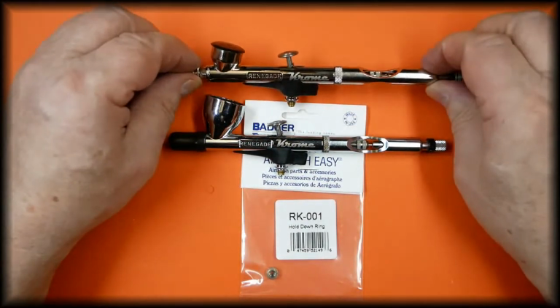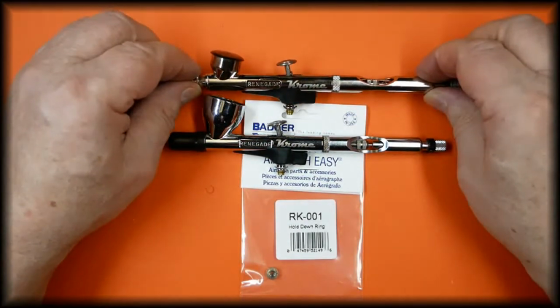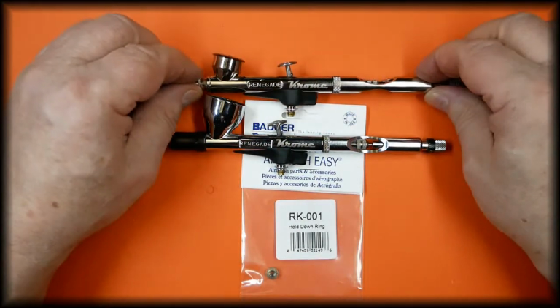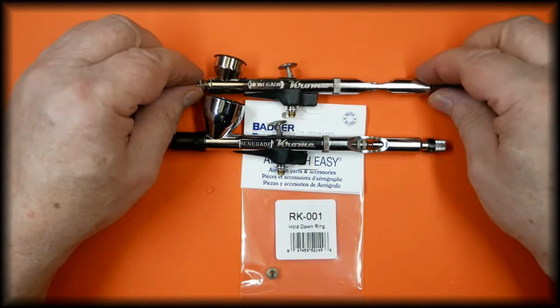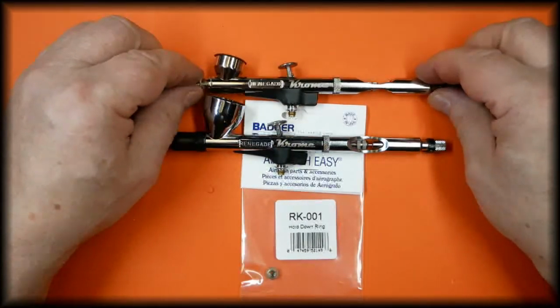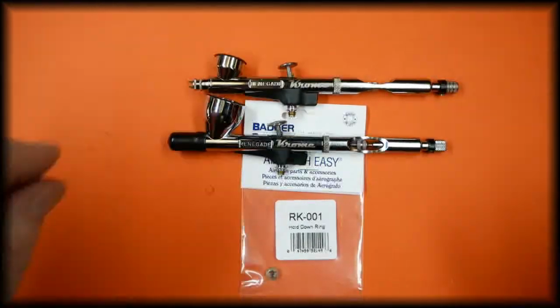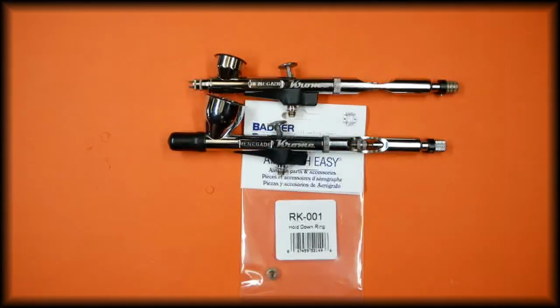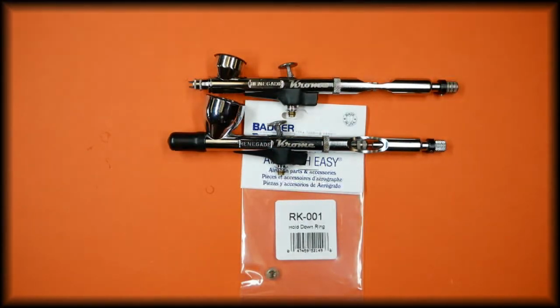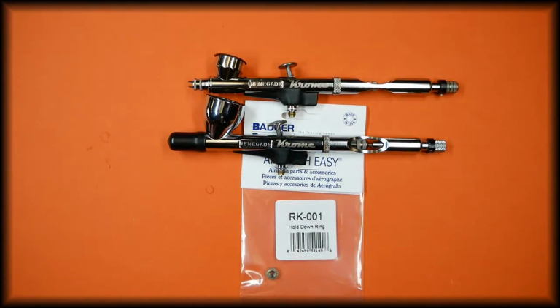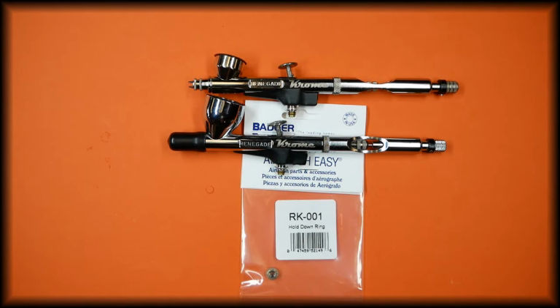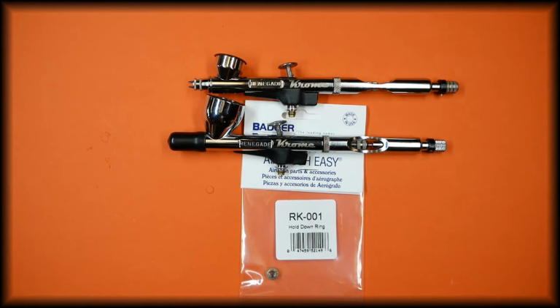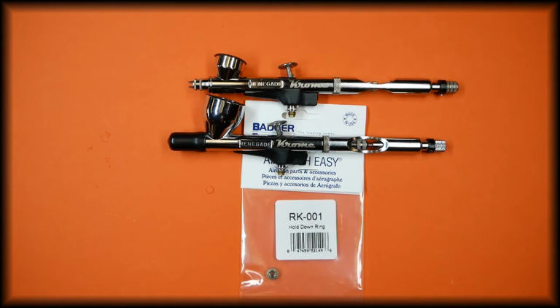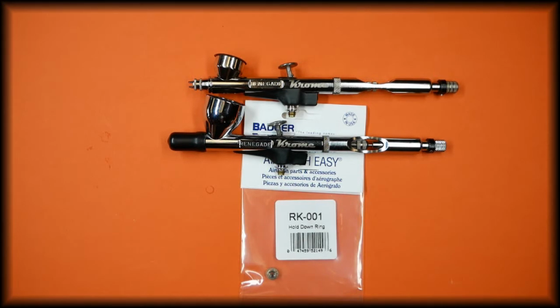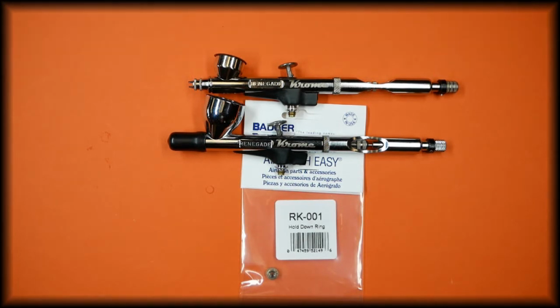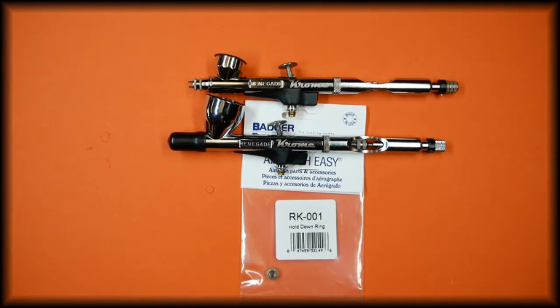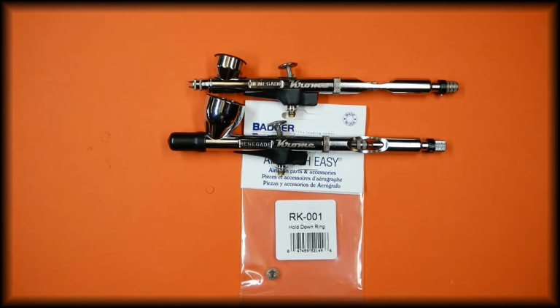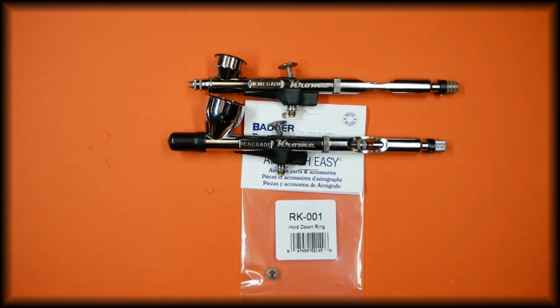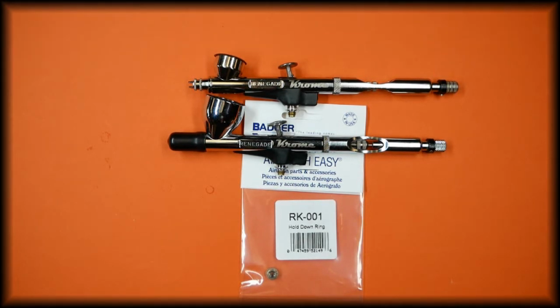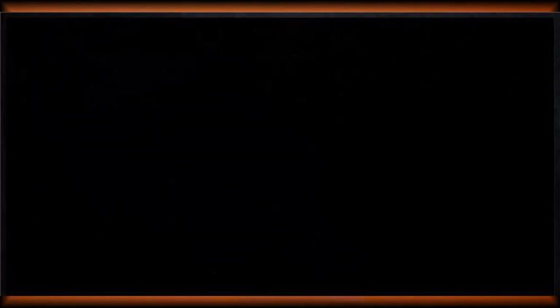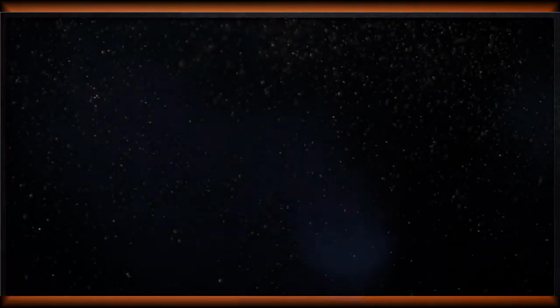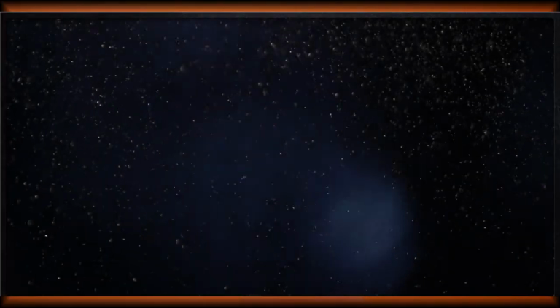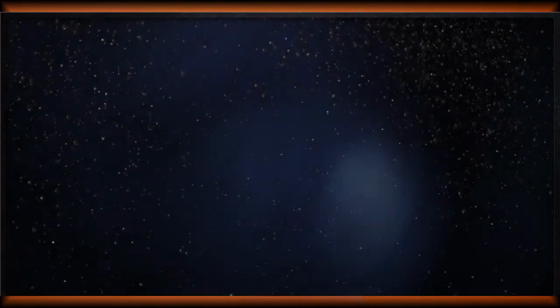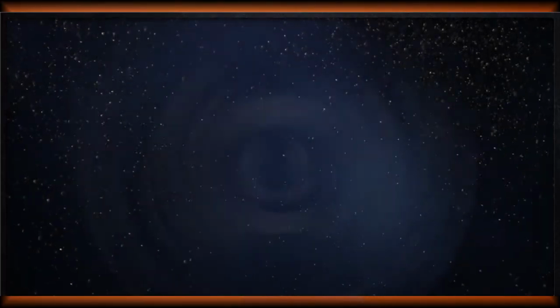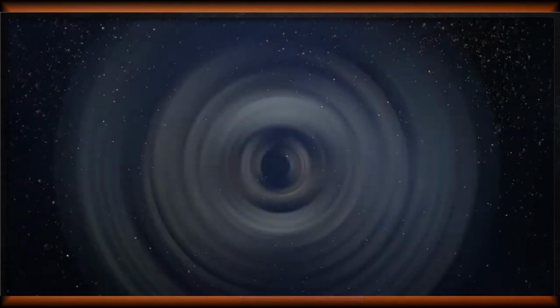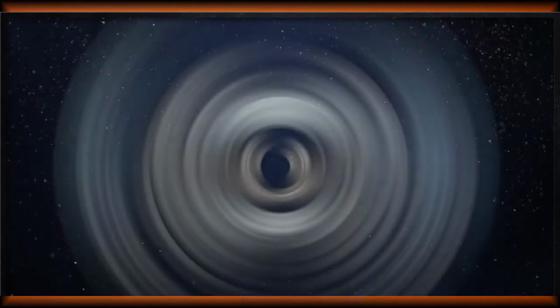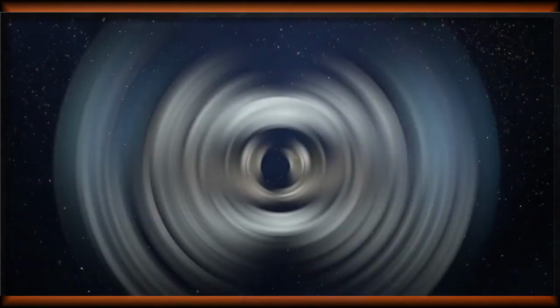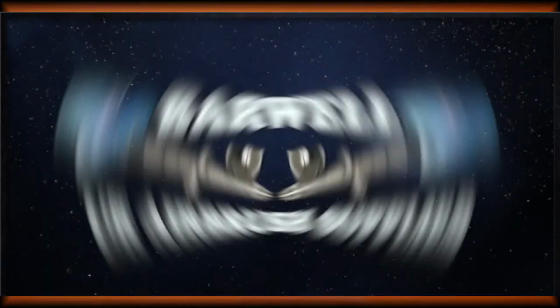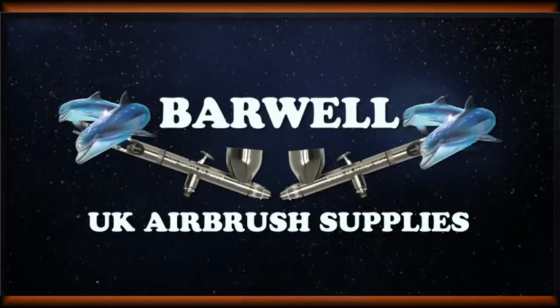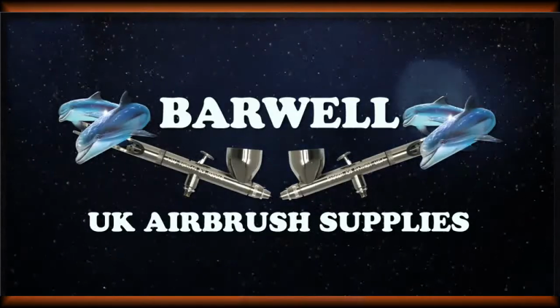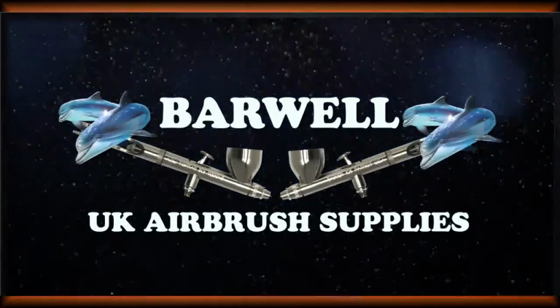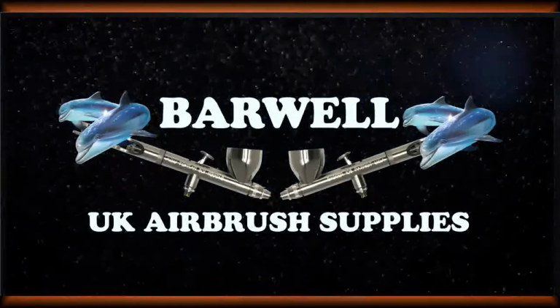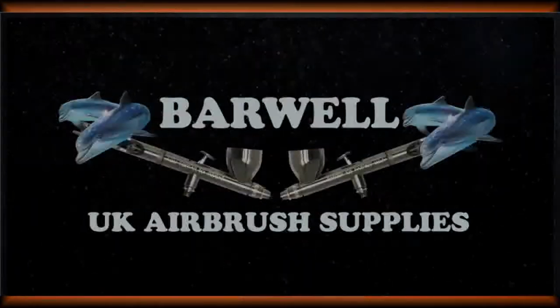And that is the hold down ring for the Badger Chrome airbrush. Thank you for watching our video. If you find them helpful and informative, please give it a thumbs up and subscribe to the channel.